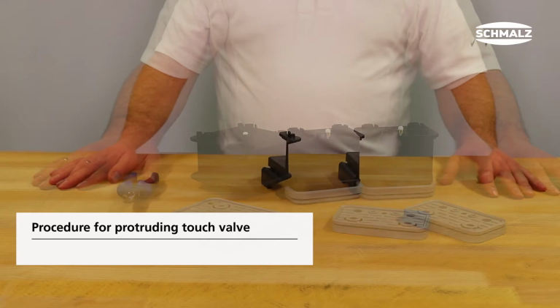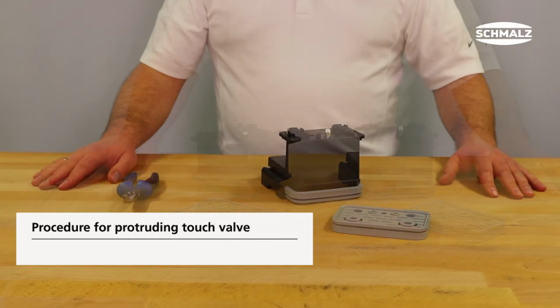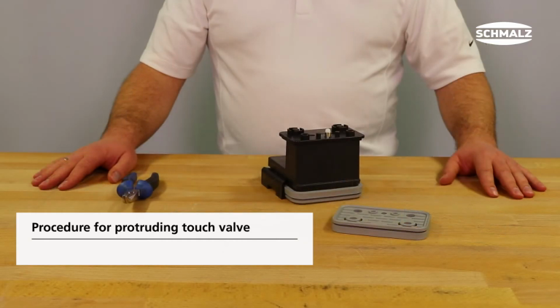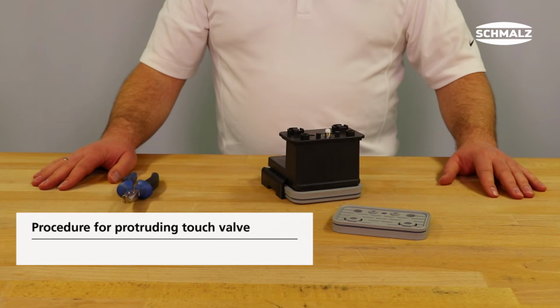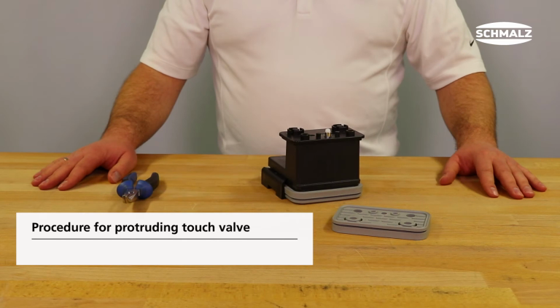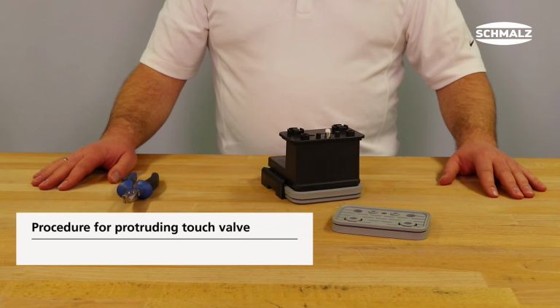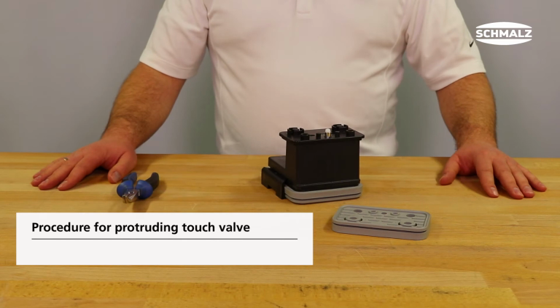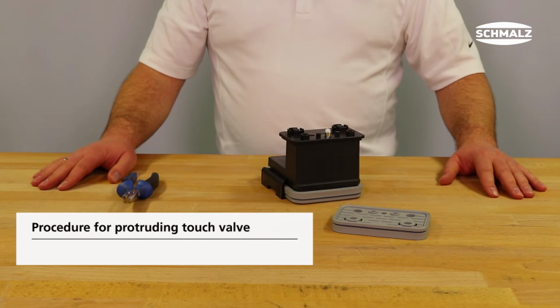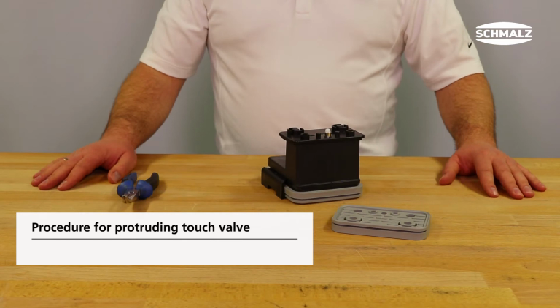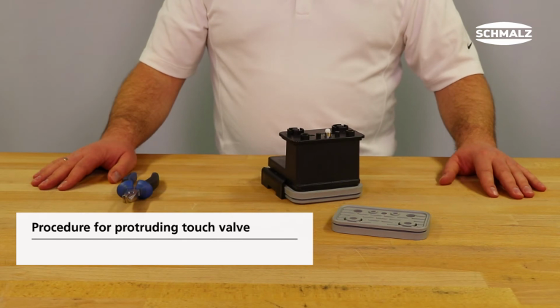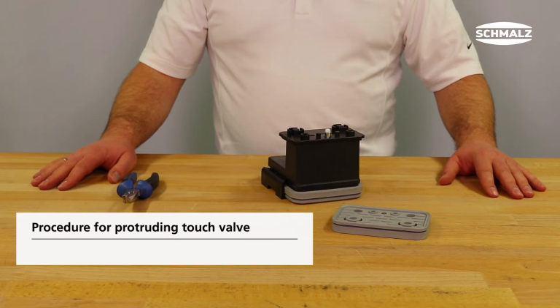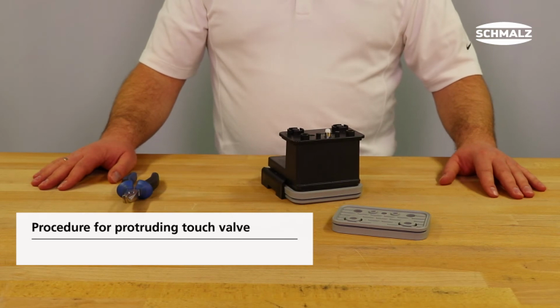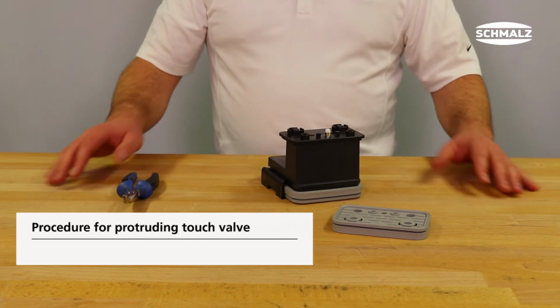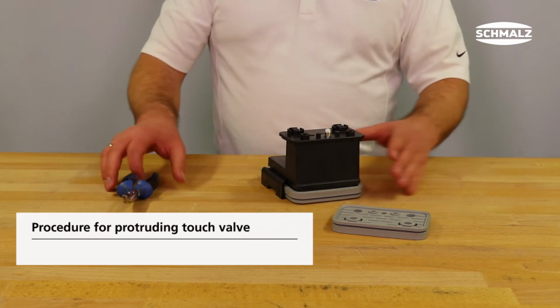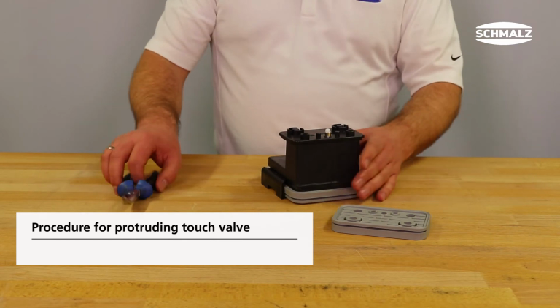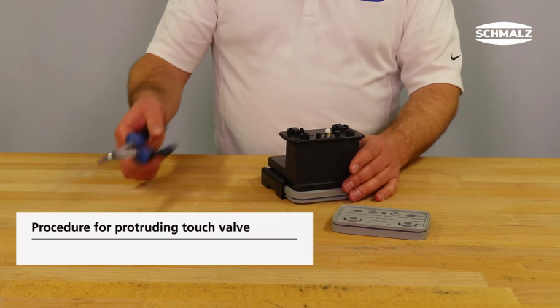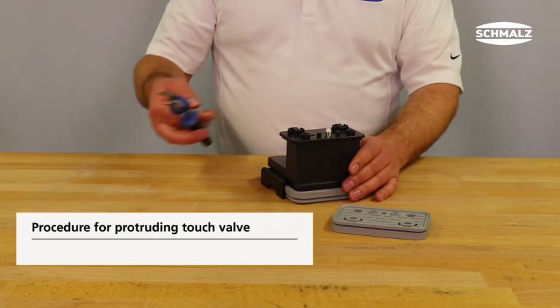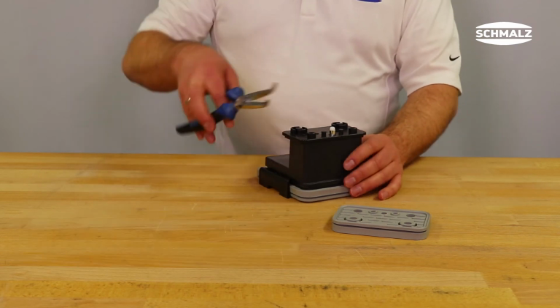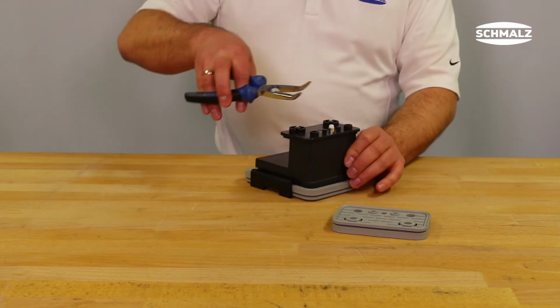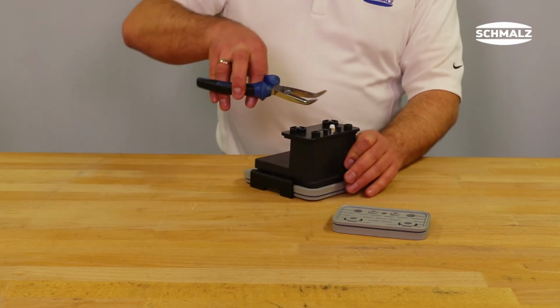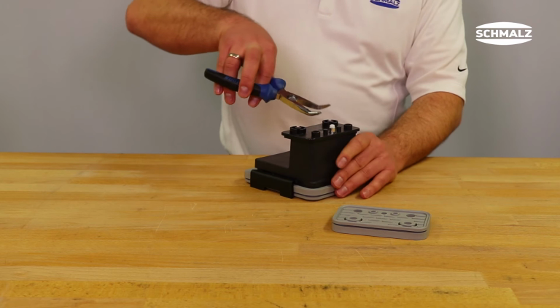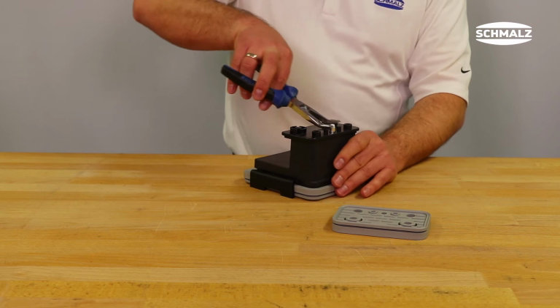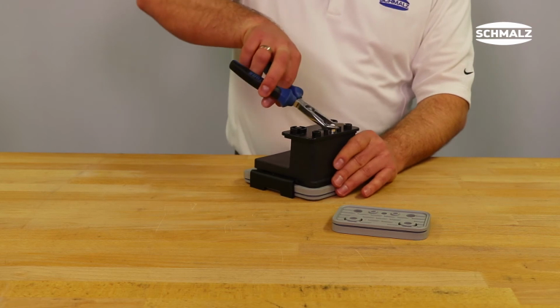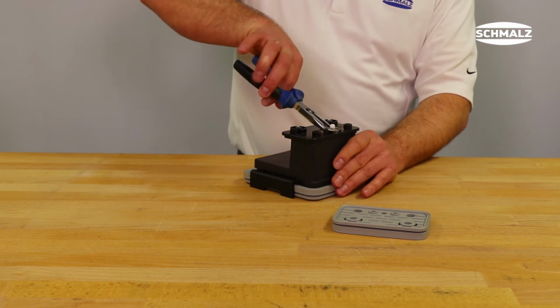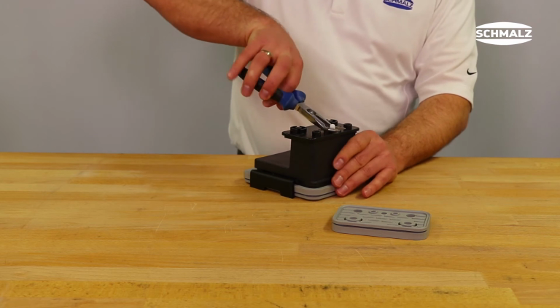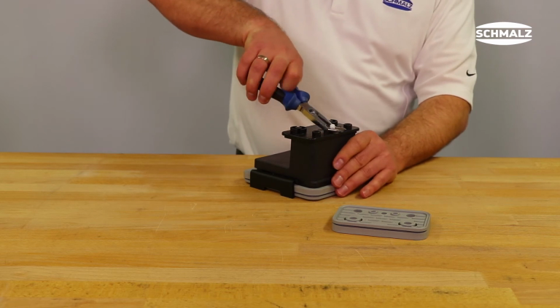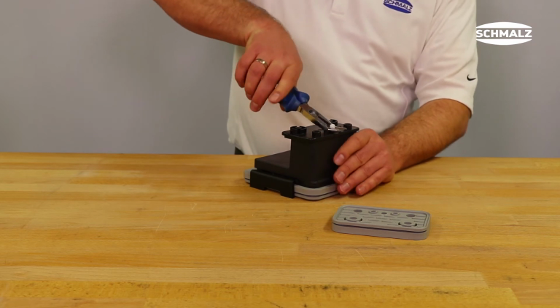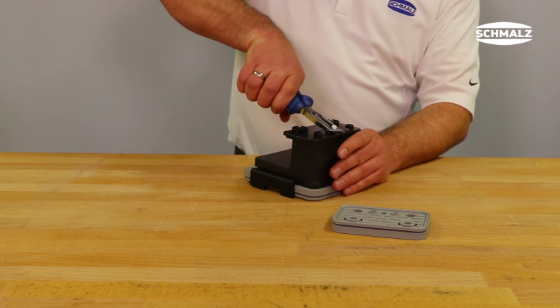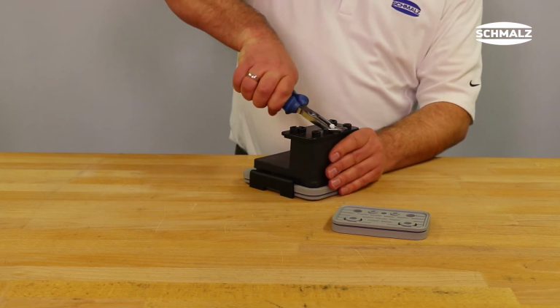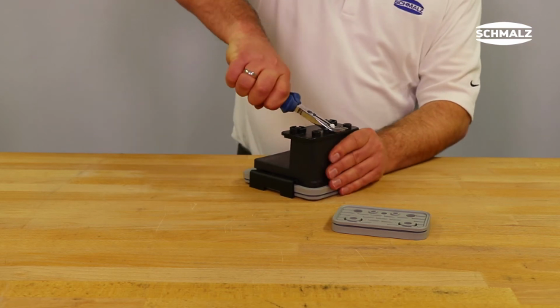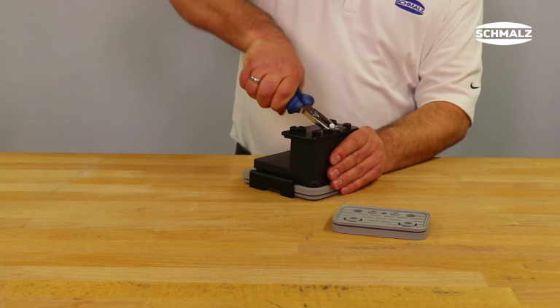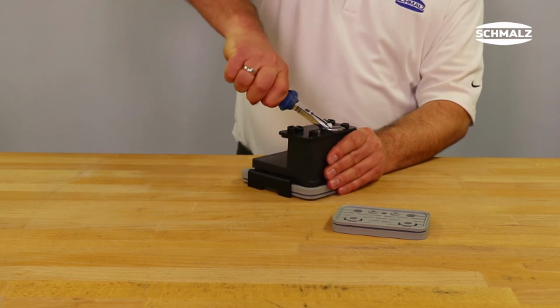If the touch valve protrudes from the vacuum block housing, the touch valve can be gripped with flat nose pliers and pulled out with light turning movements.